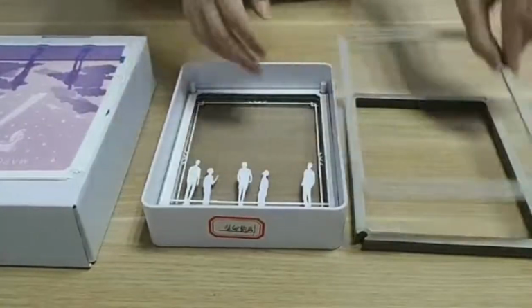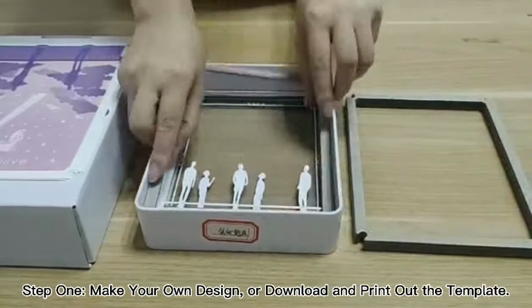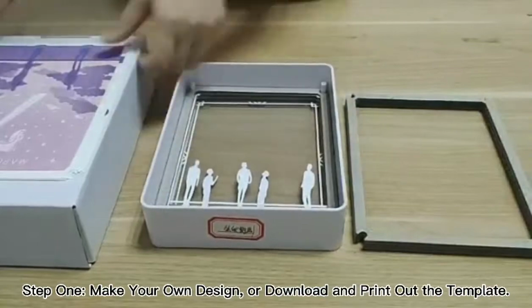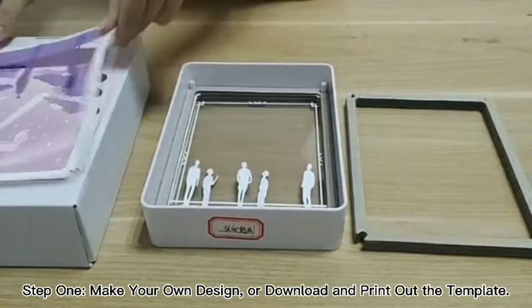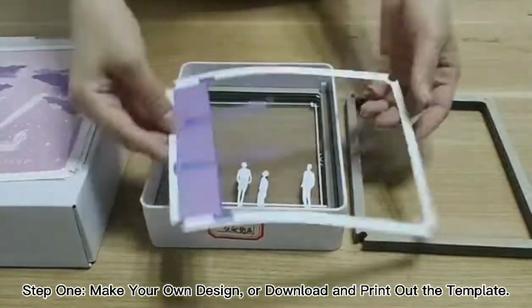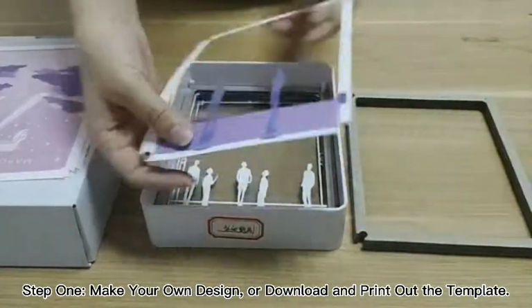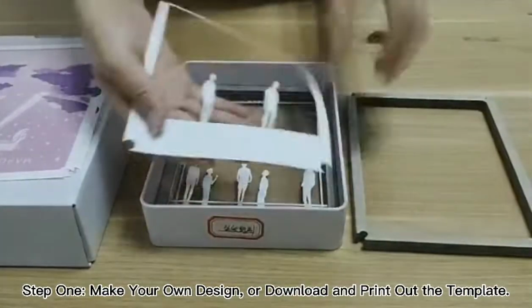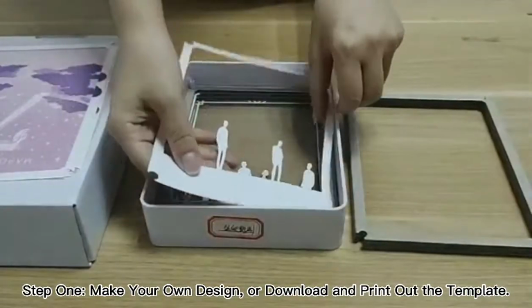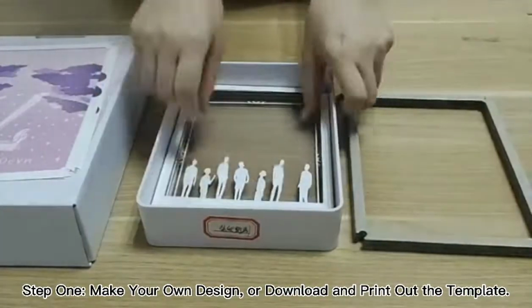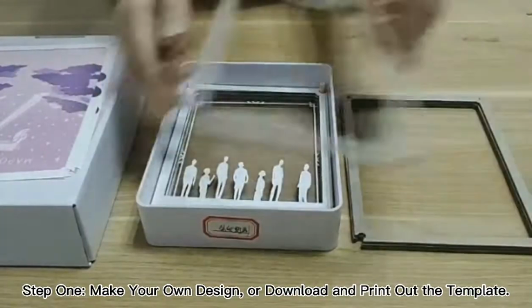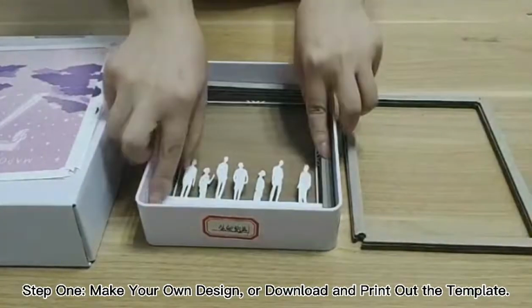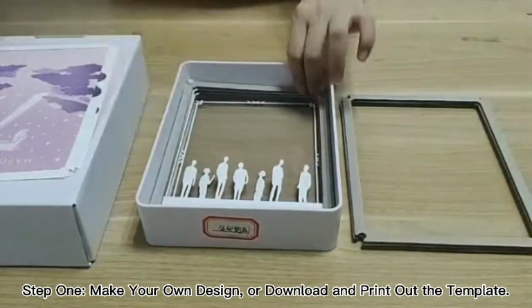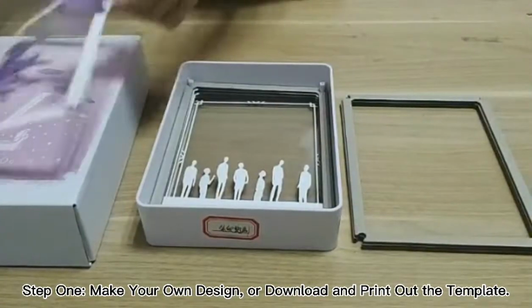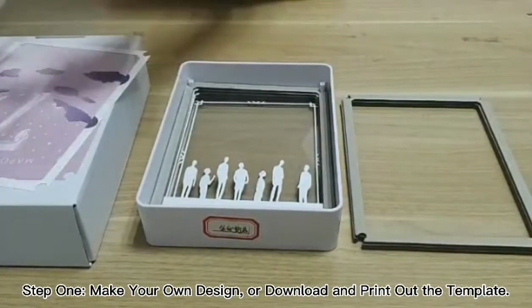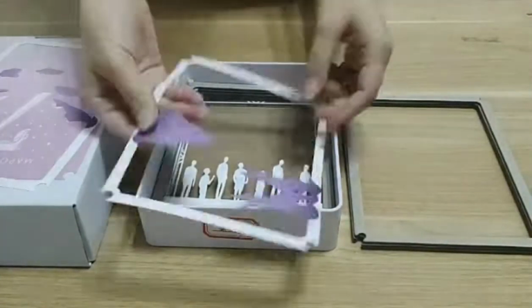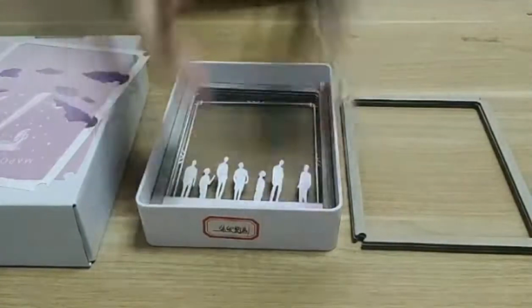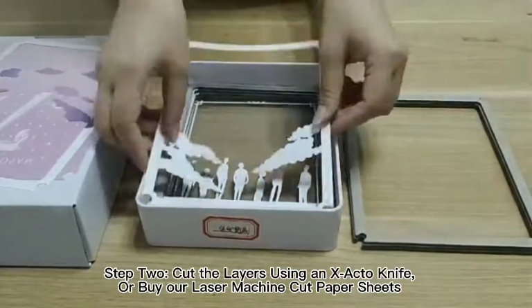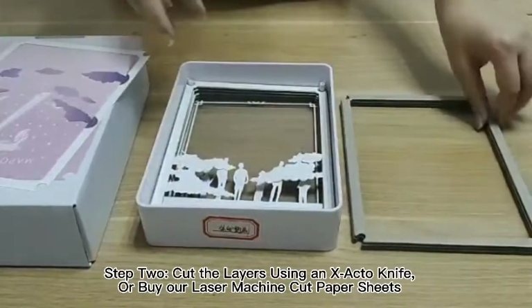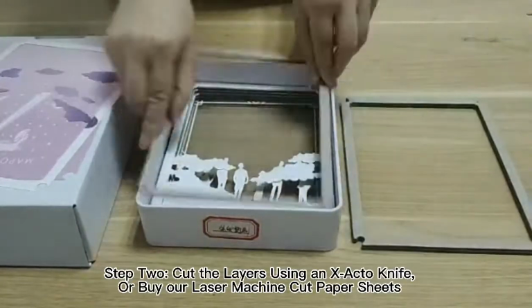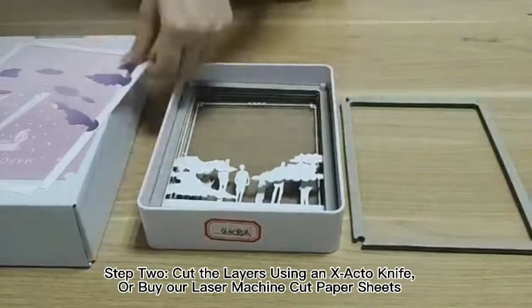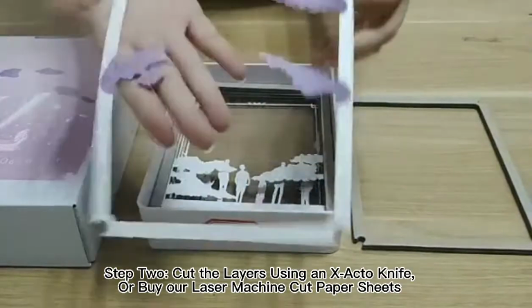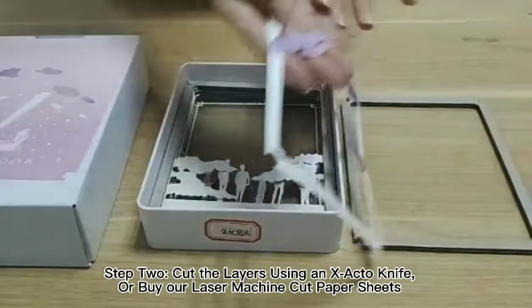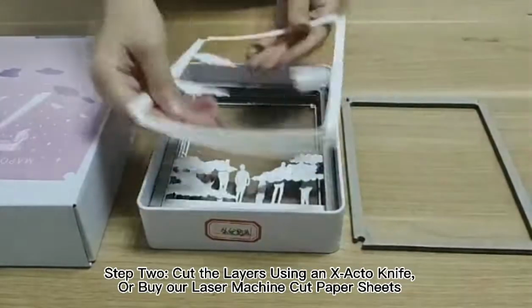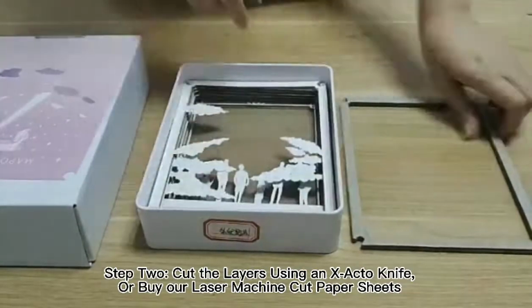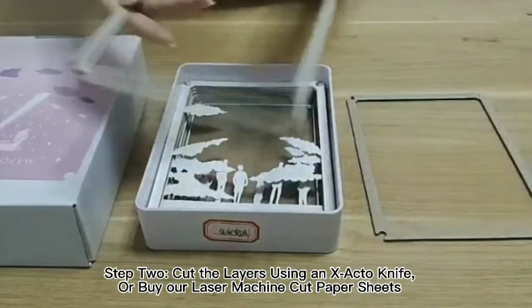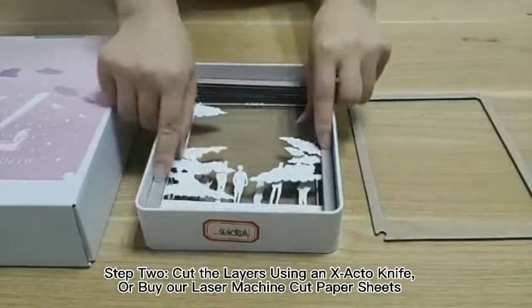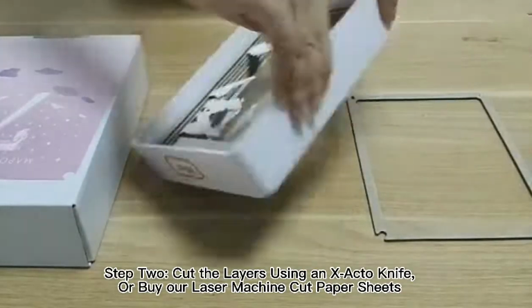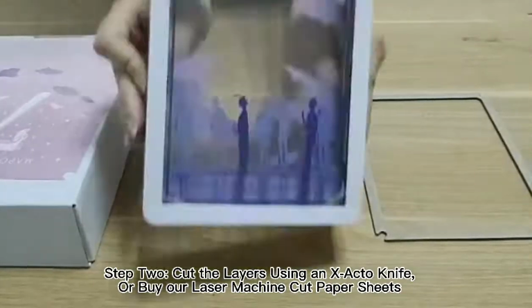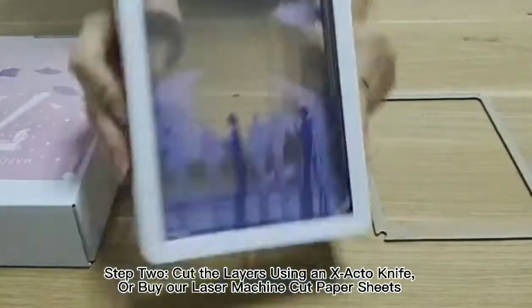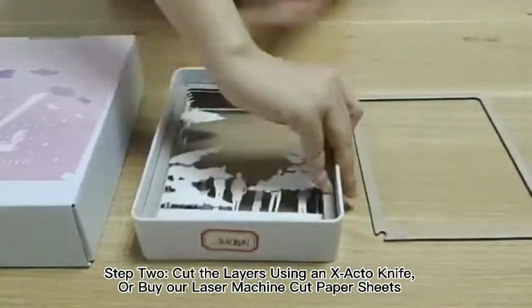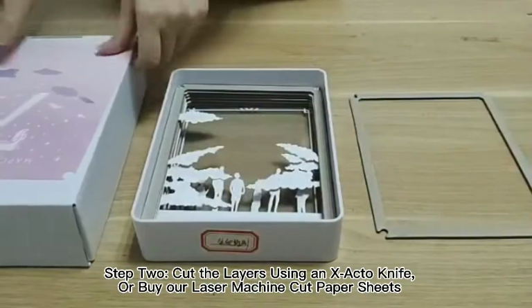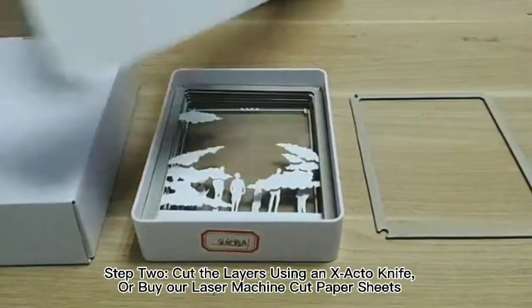Step 1: make your own design, or download and print out the template. Step 2: cut the layers using an X-Acto knife, or by our laser machine cut paper sheets.